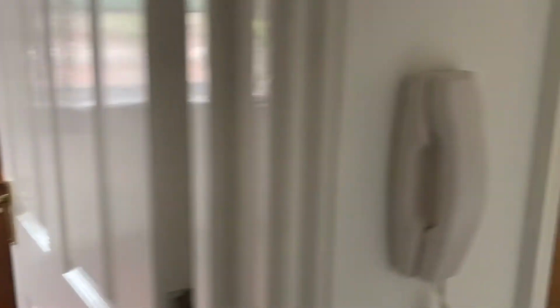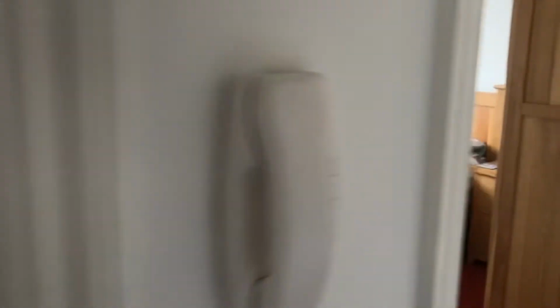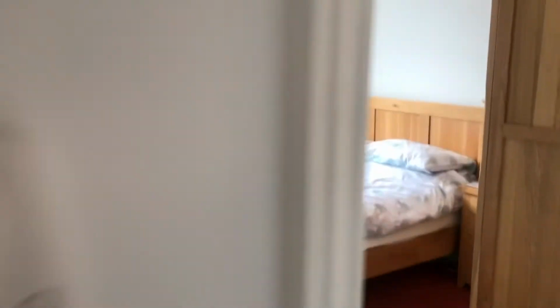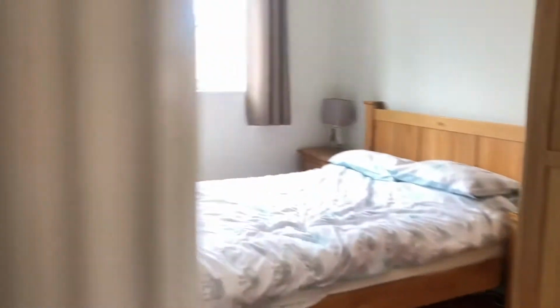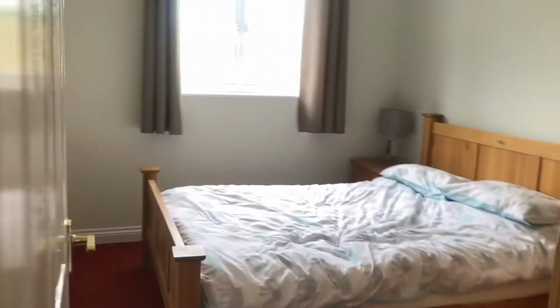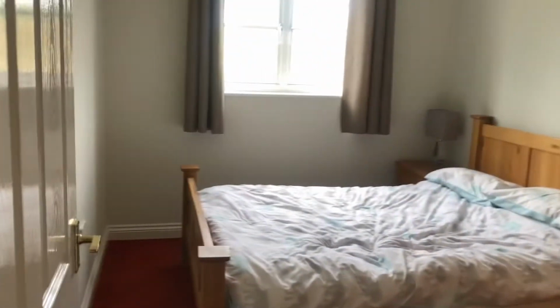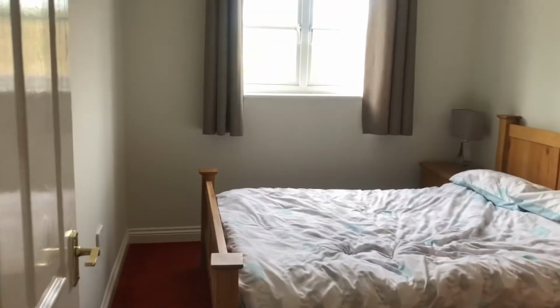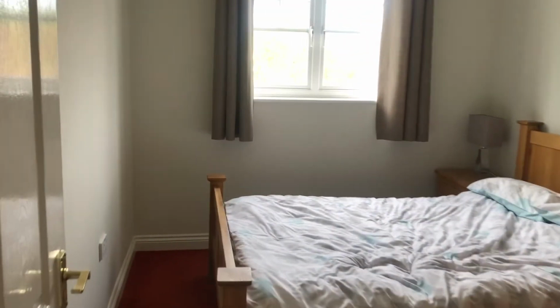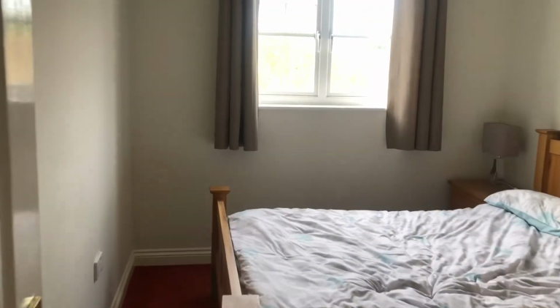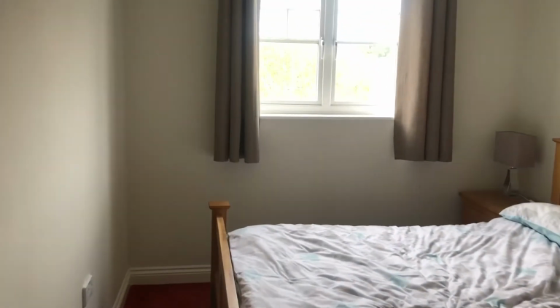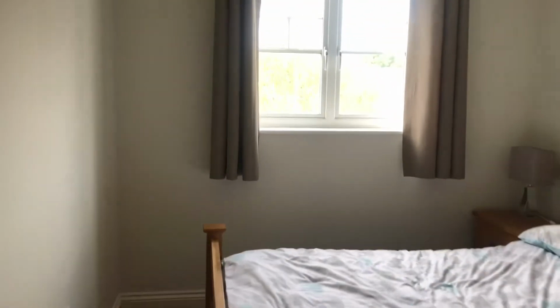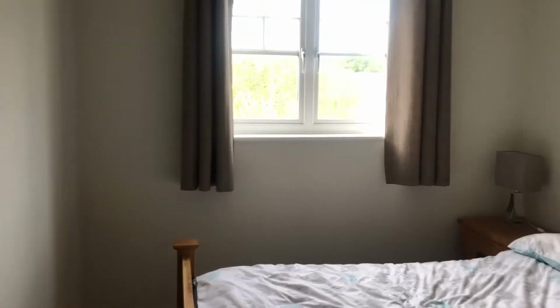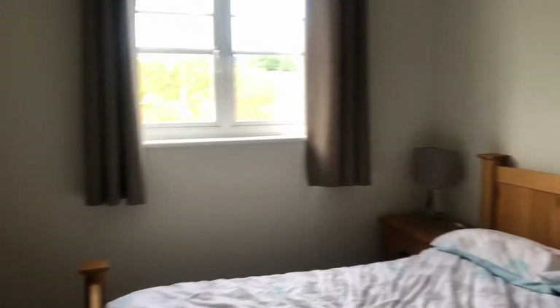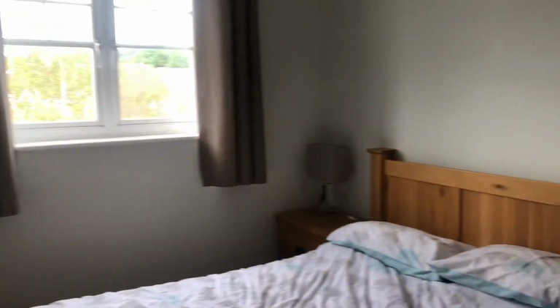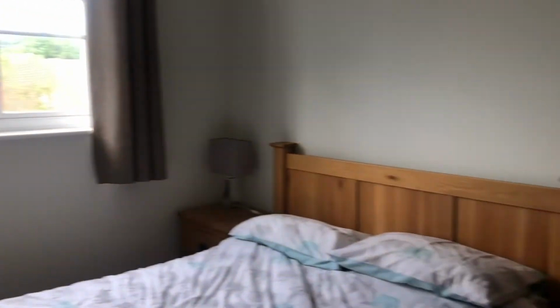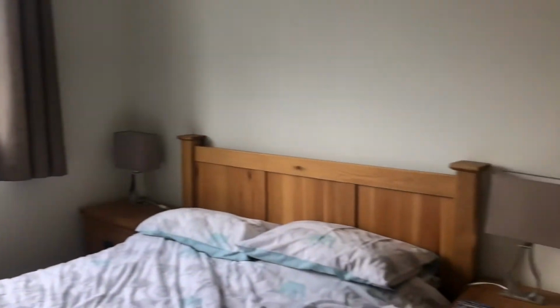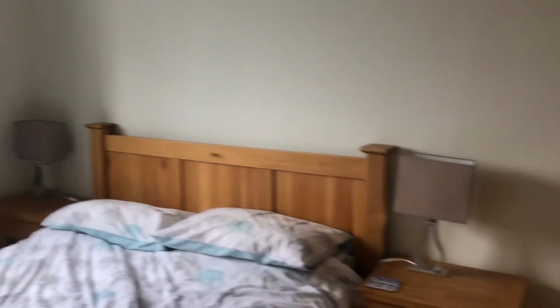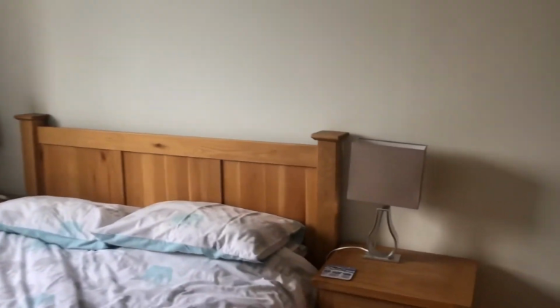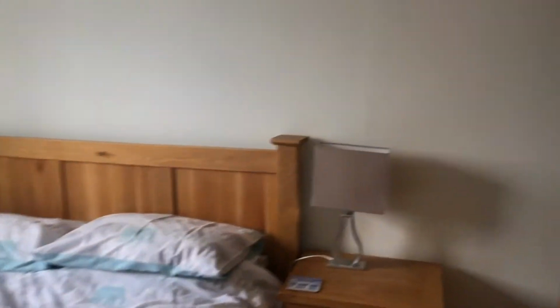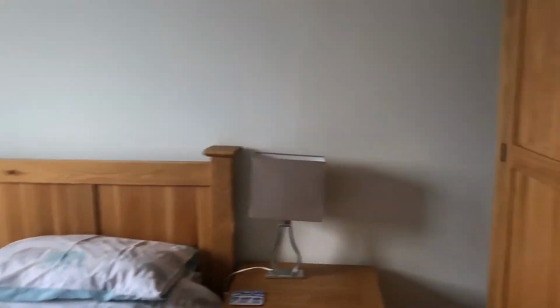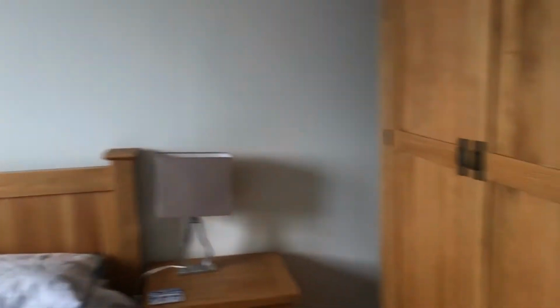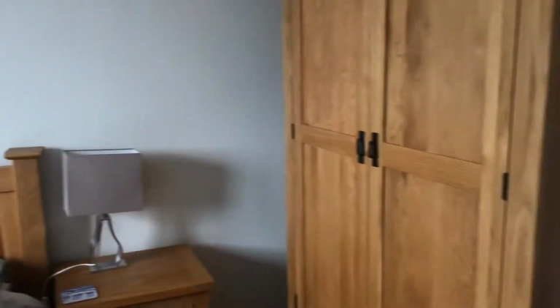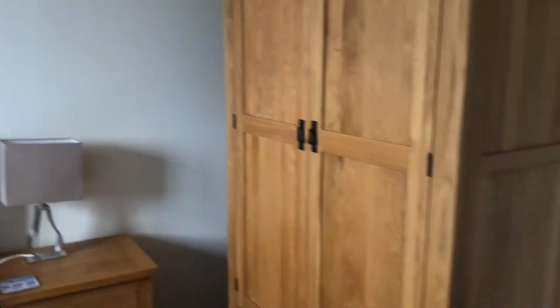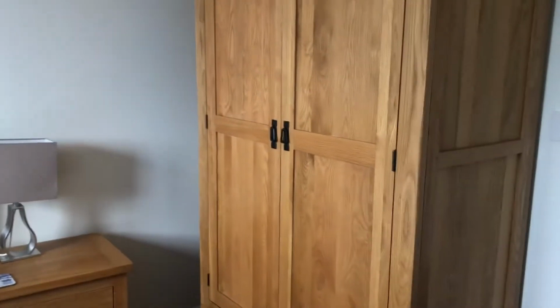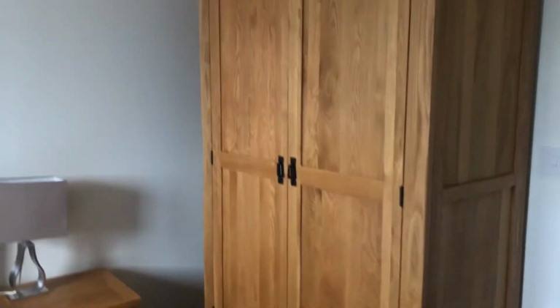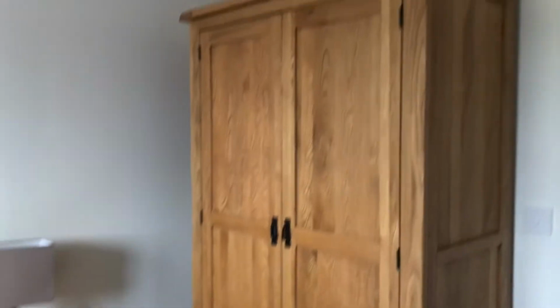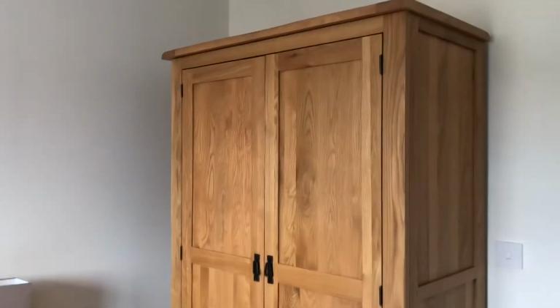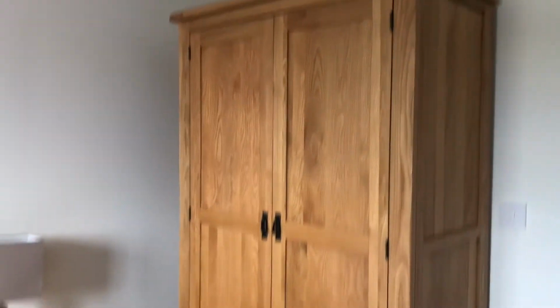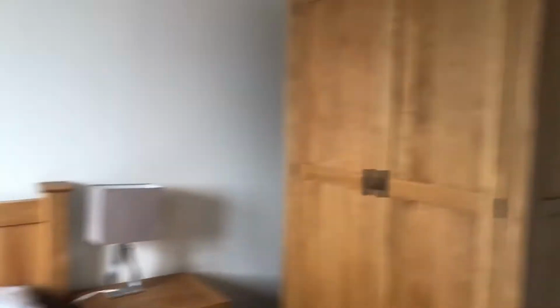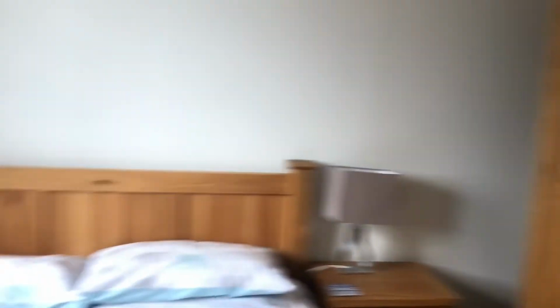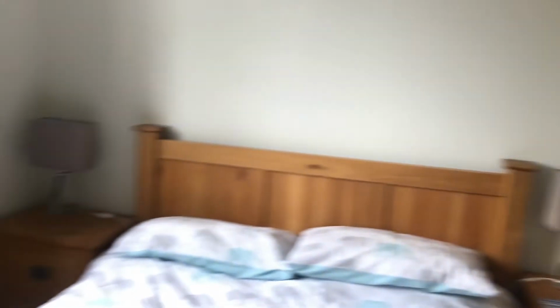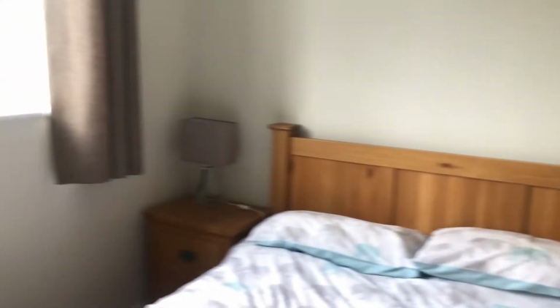Then coming through next to this is the master bedroom. Again, a really good sized double and the property does come furnished, so the furniture in here is really nicely presented.